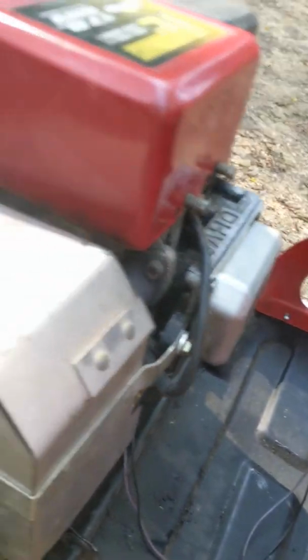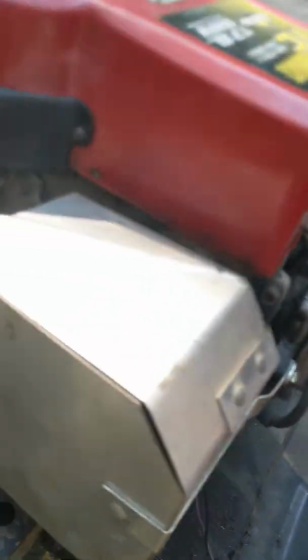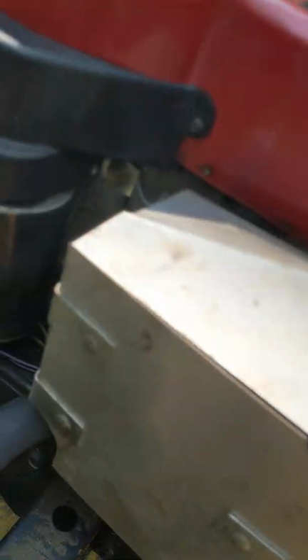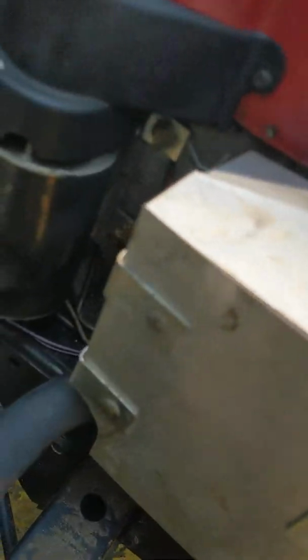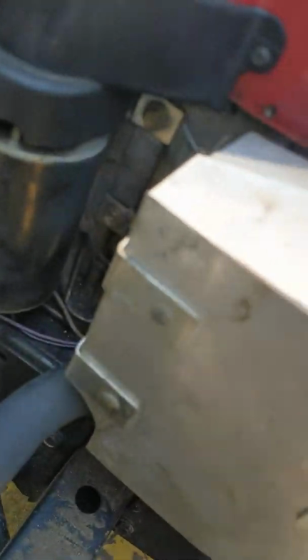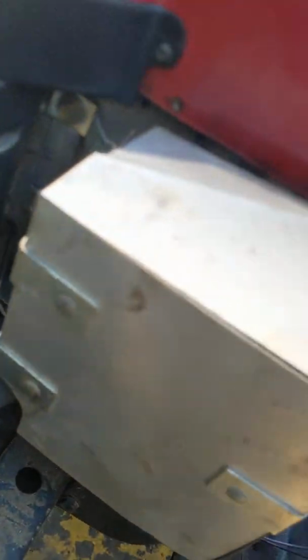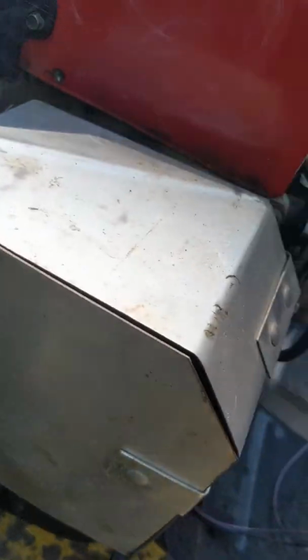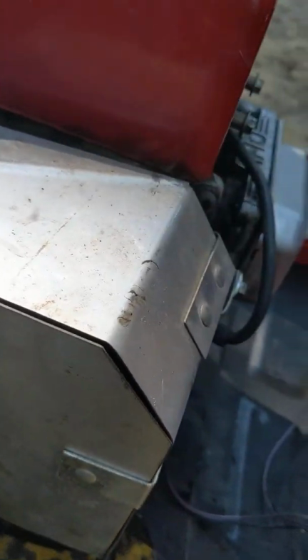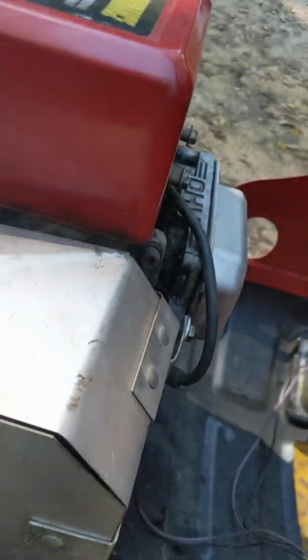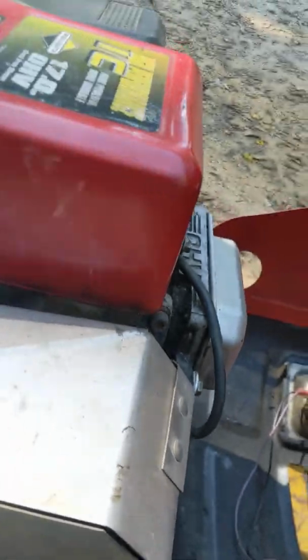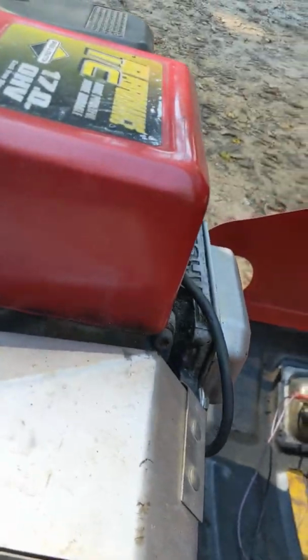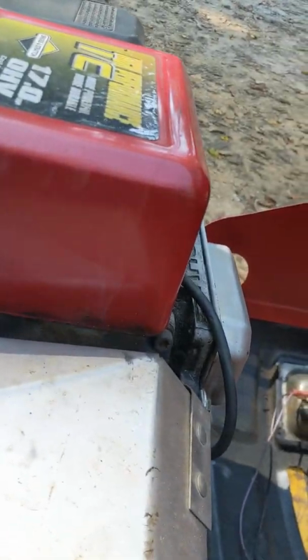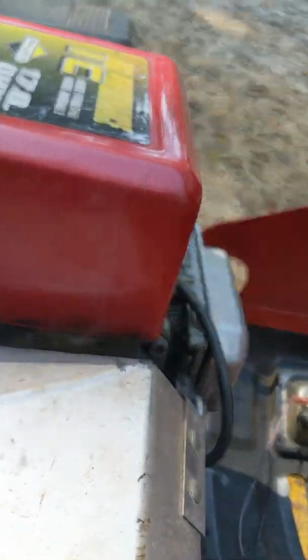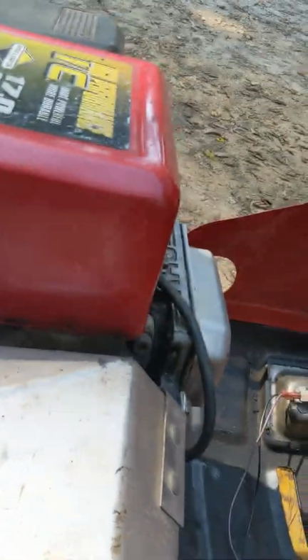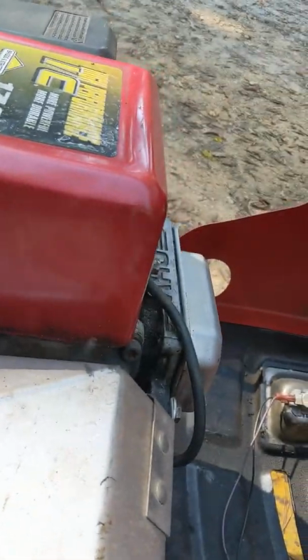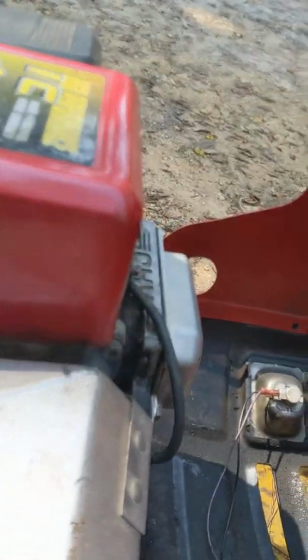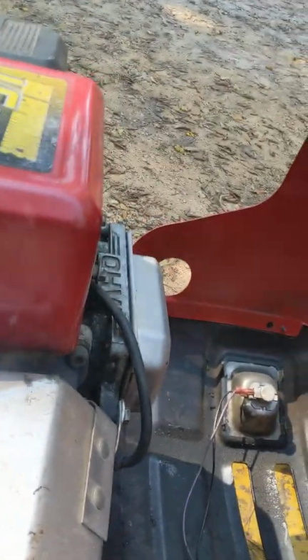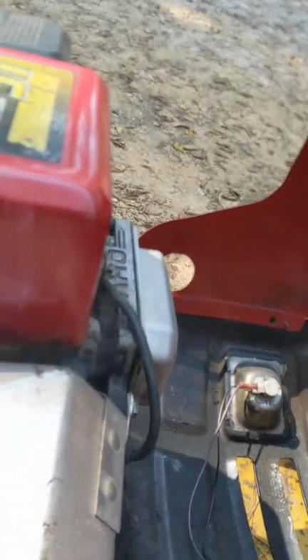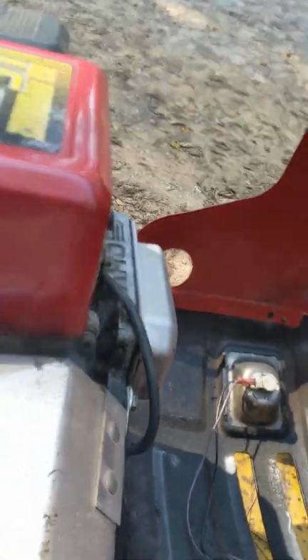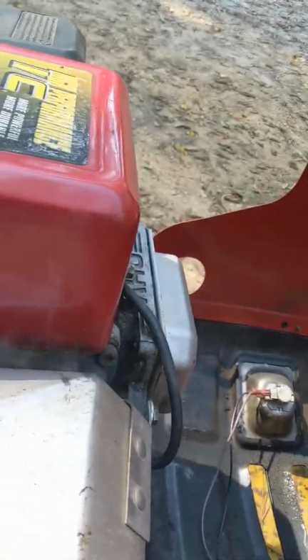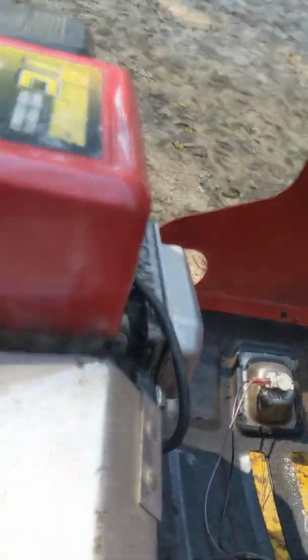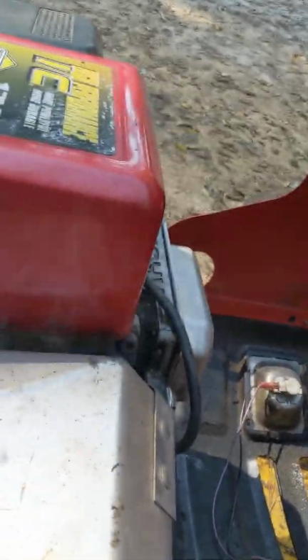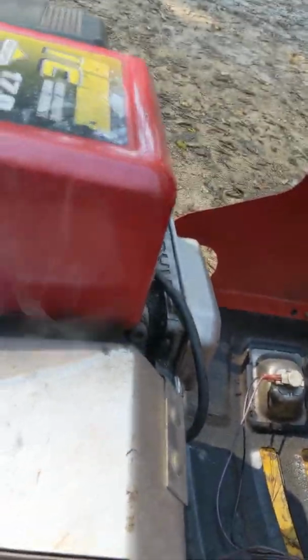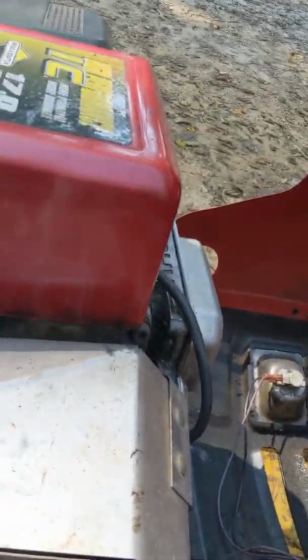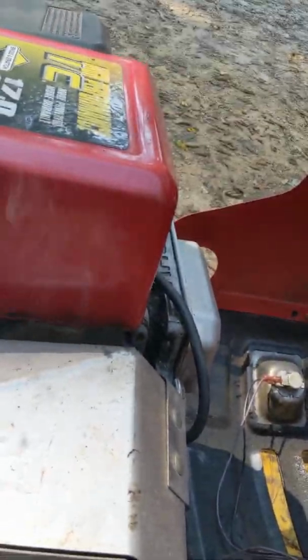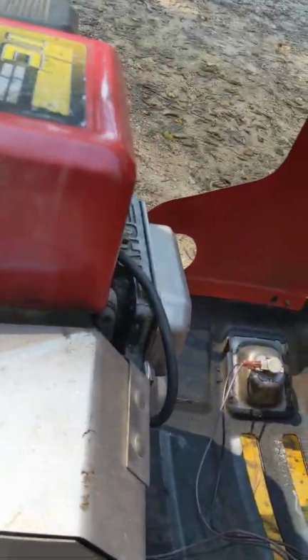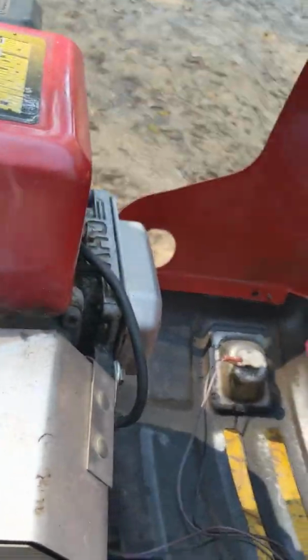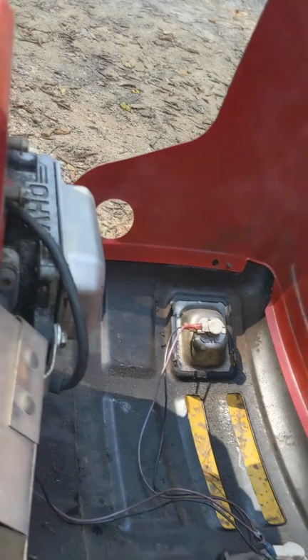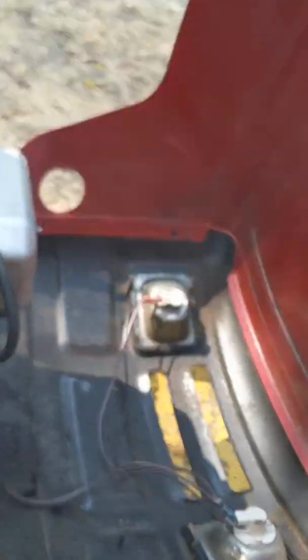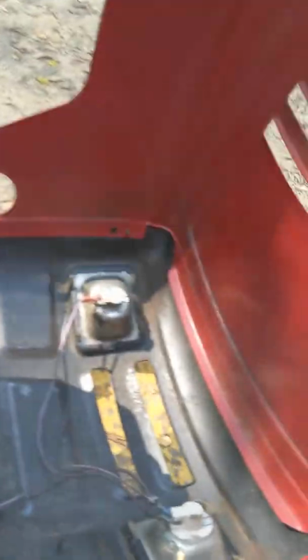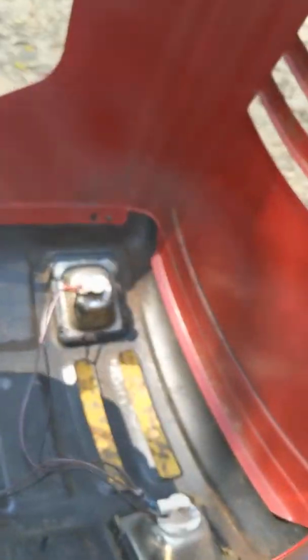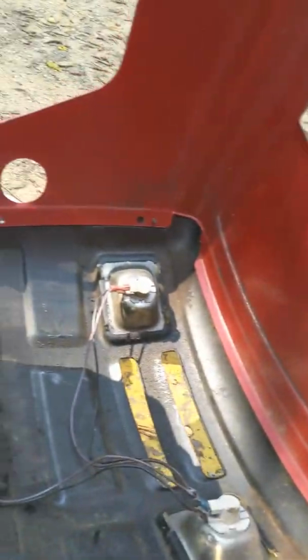It's smoking right now because I put high heat paint on the muffler itself. I'm going to give it a crank up.